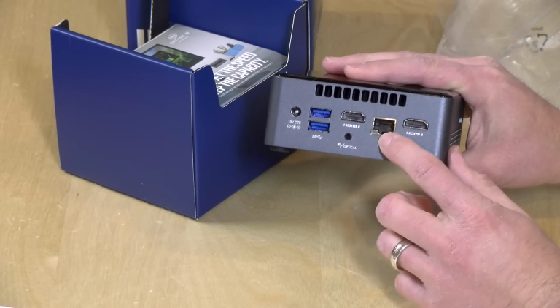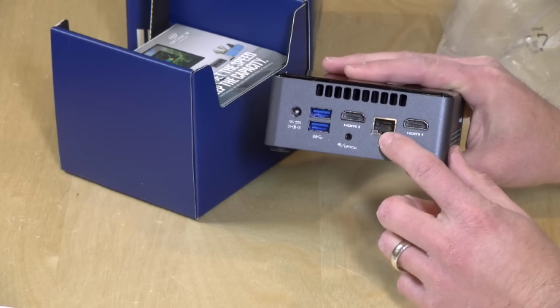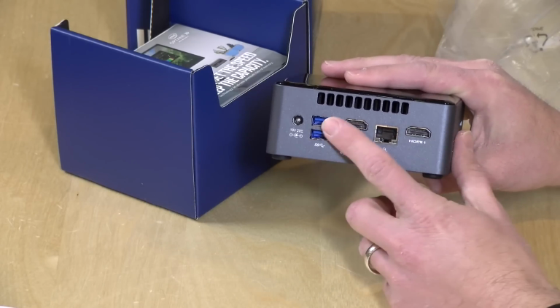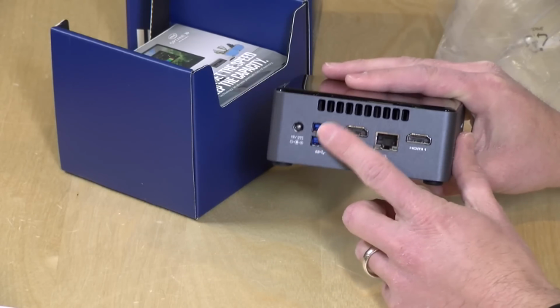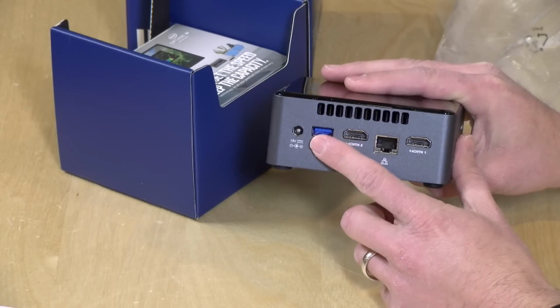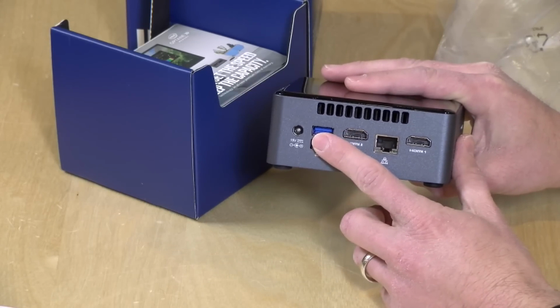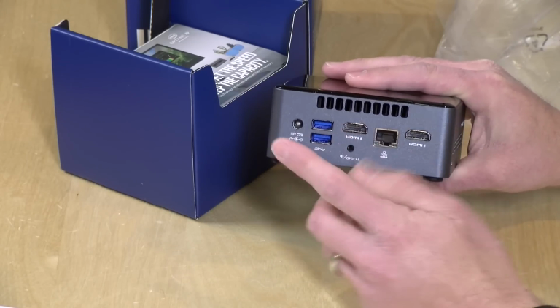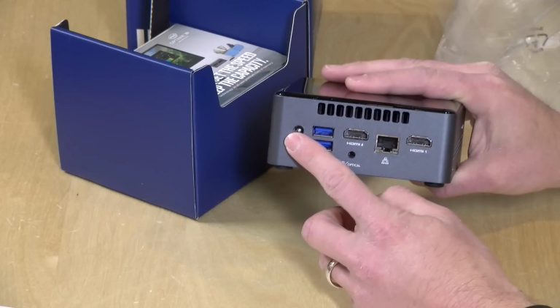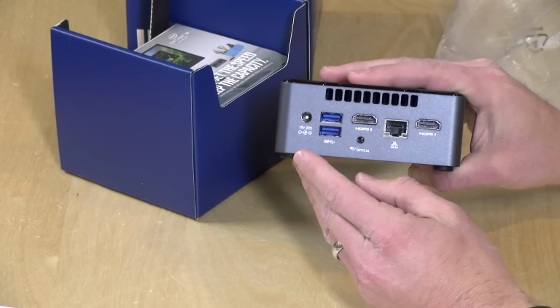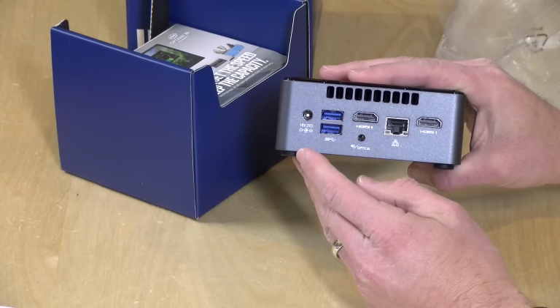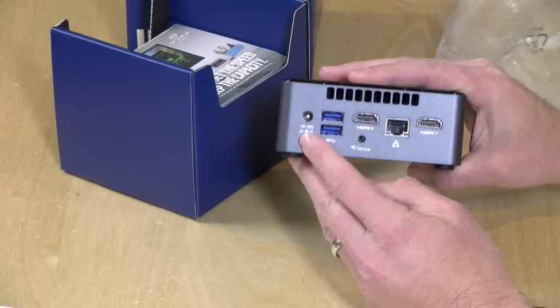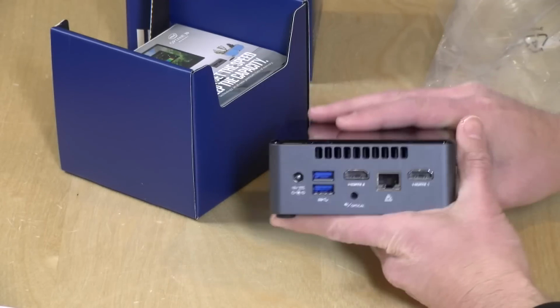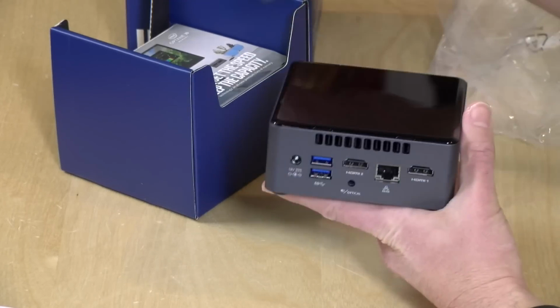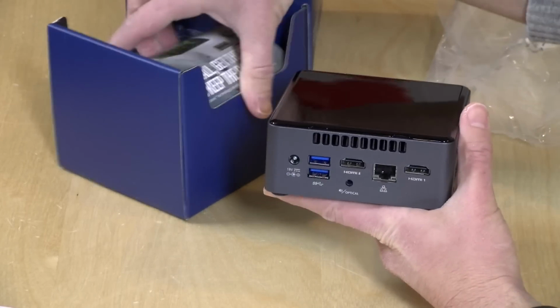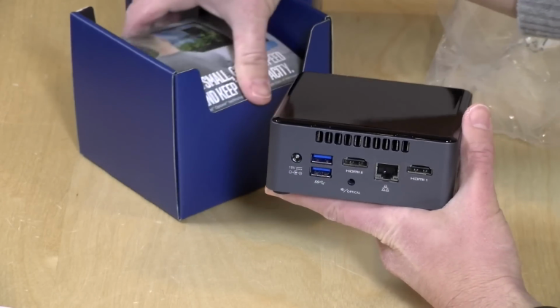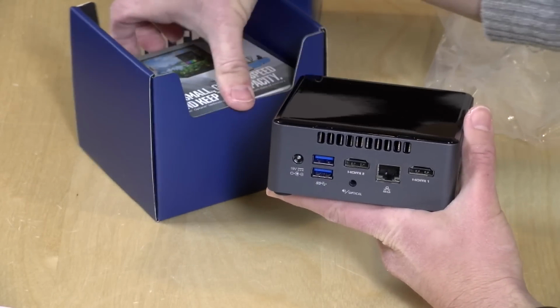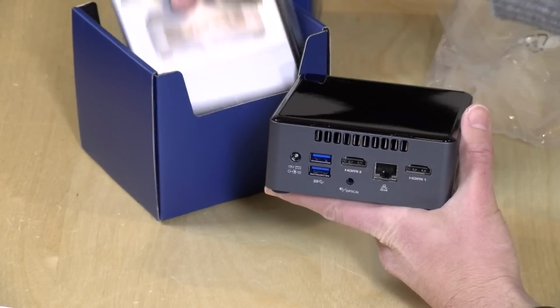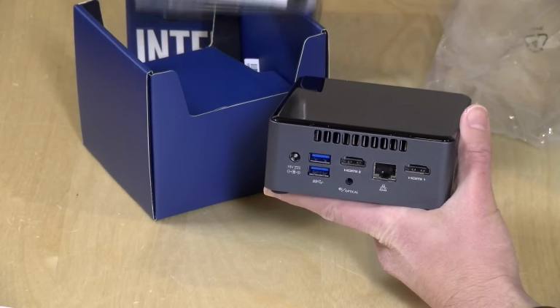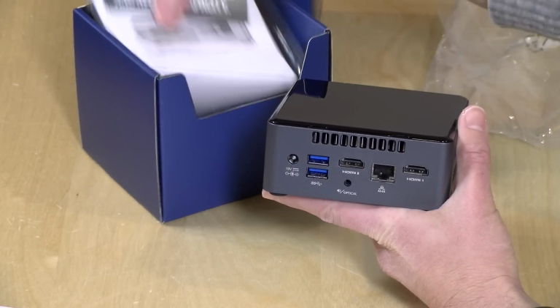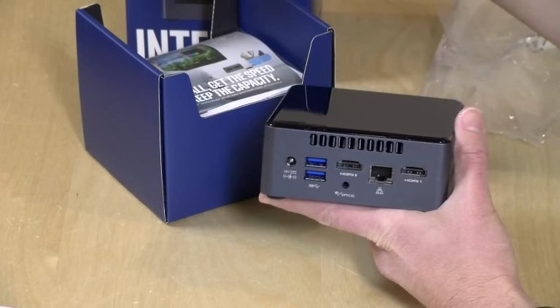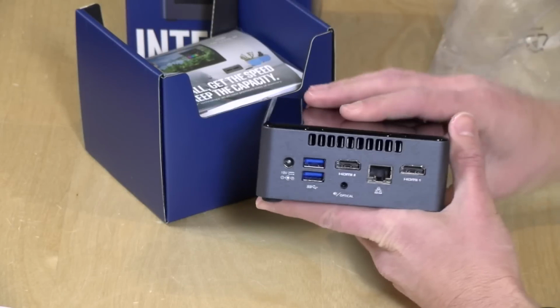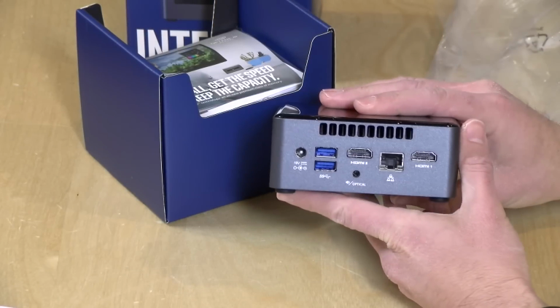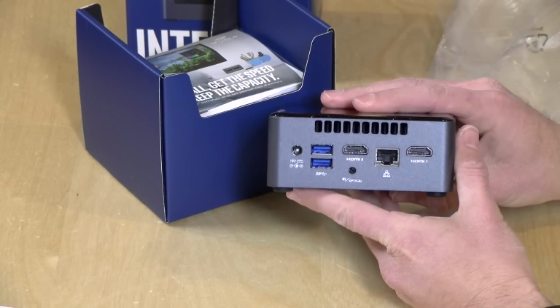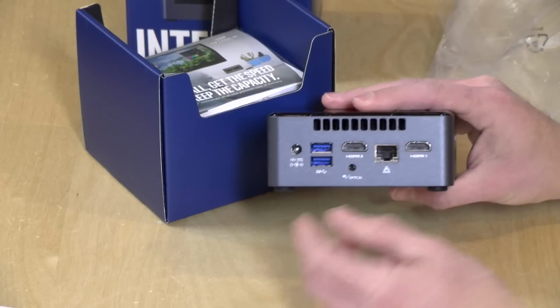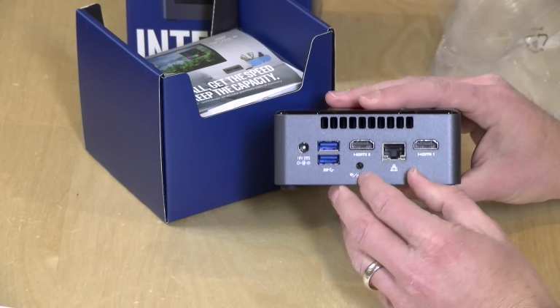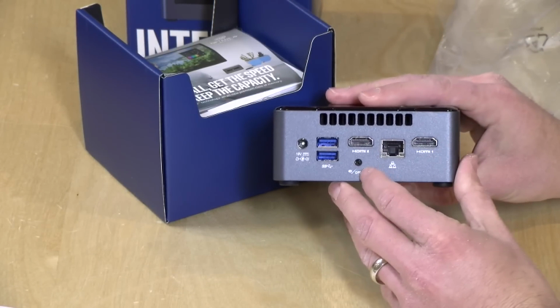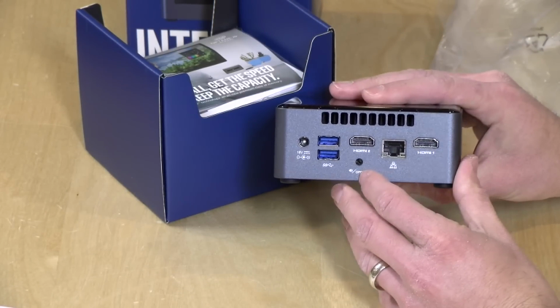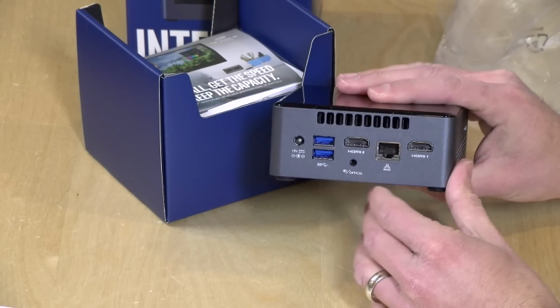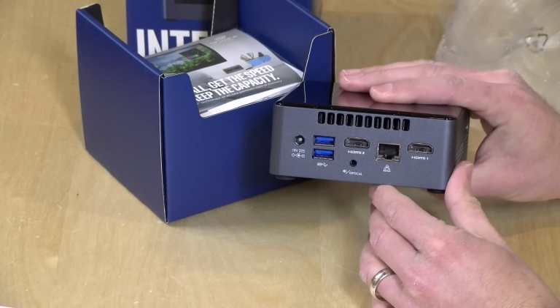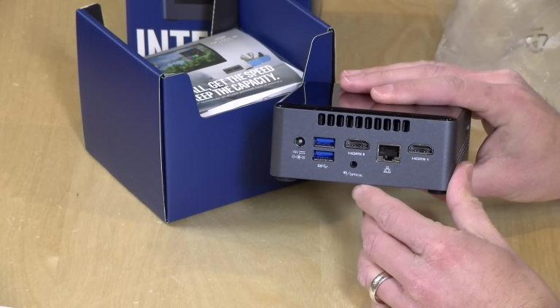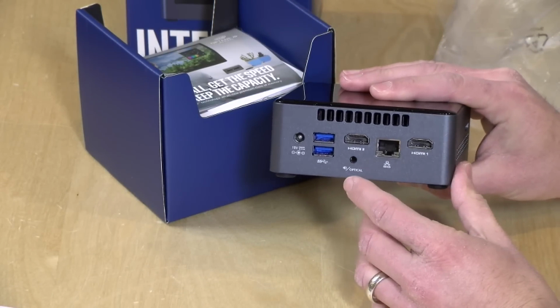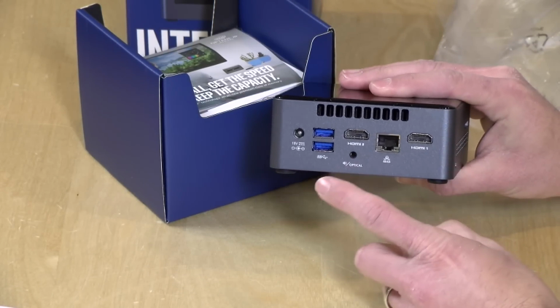There's also Gigabit Ethernet, another two USB 3.0 ports, and the power input. I believe it's a 65-watt power adapter — I'll check on that and we may do some power testing on another Extras channel video if you're interested.